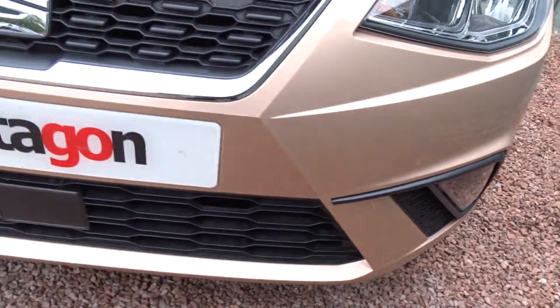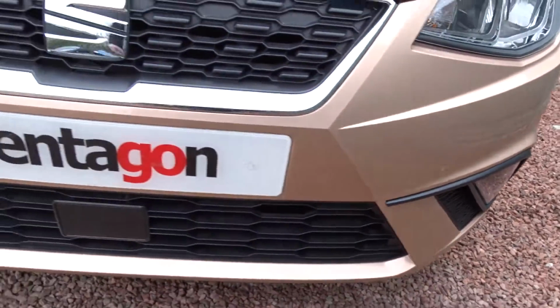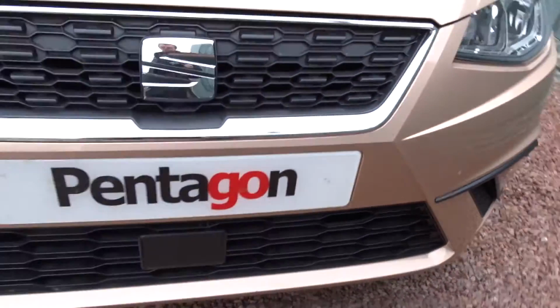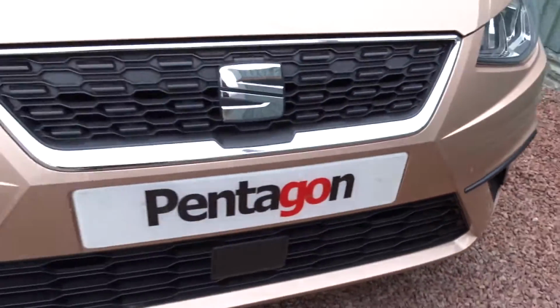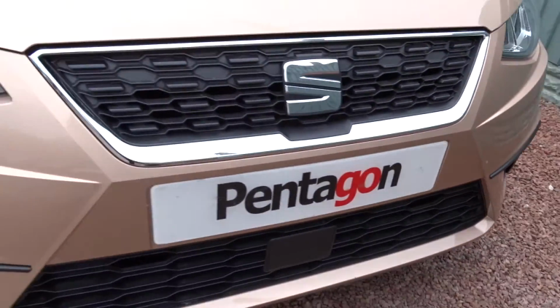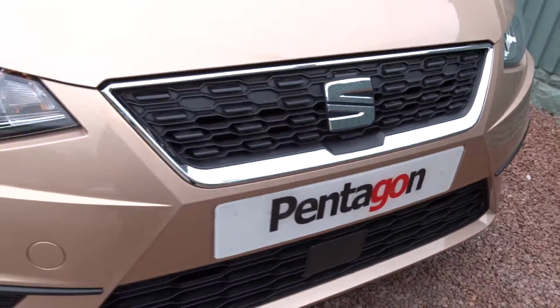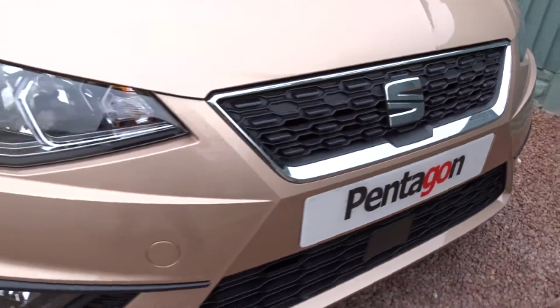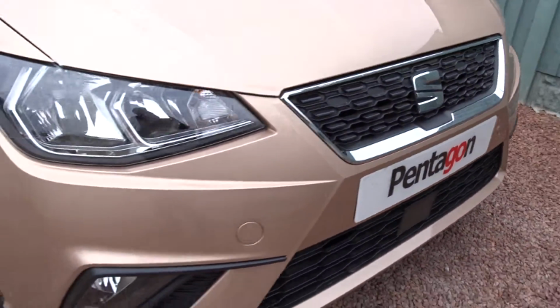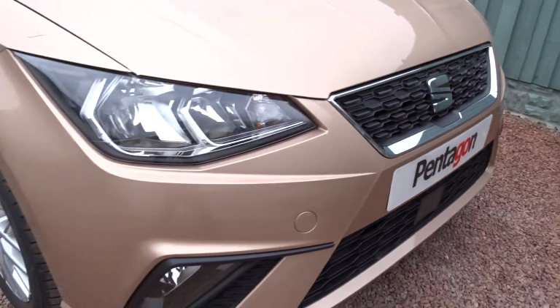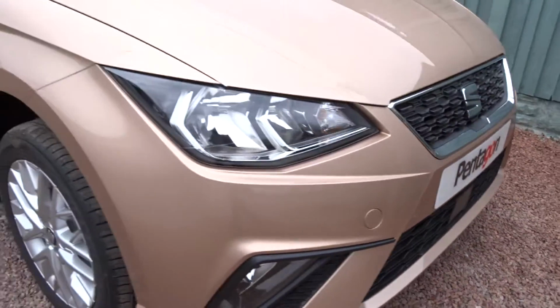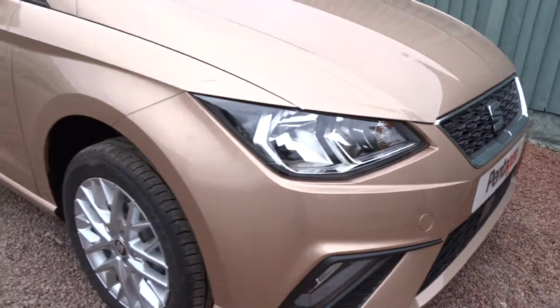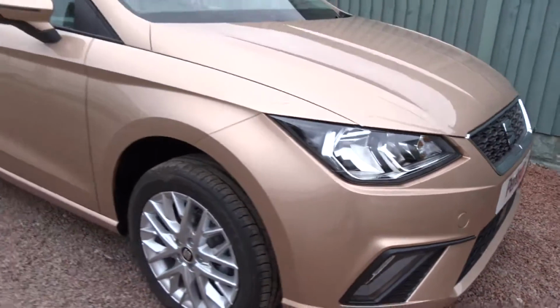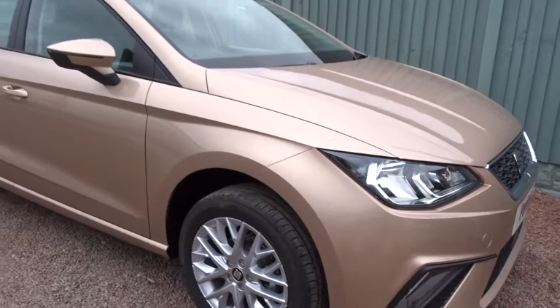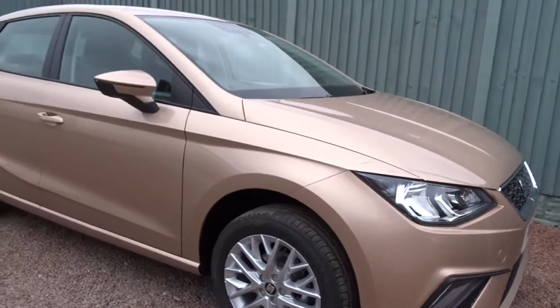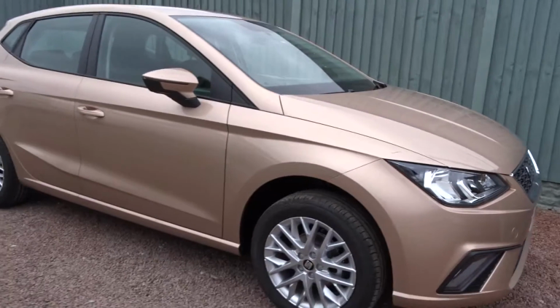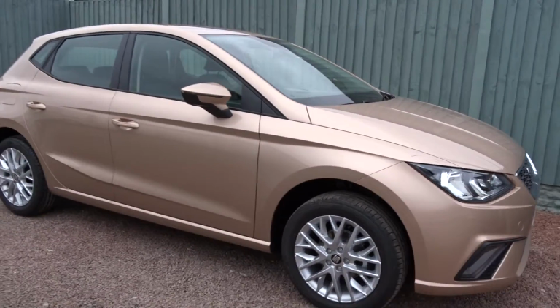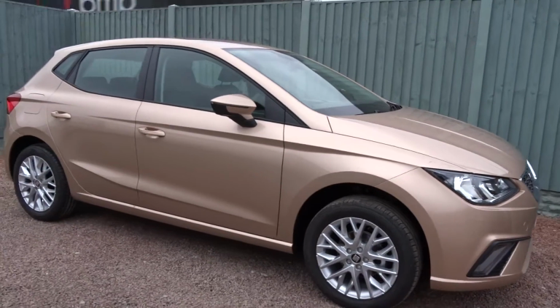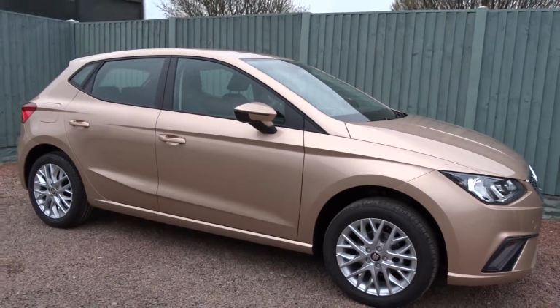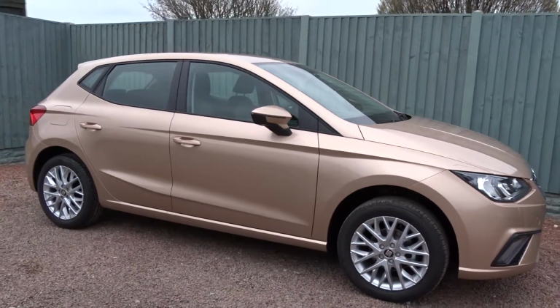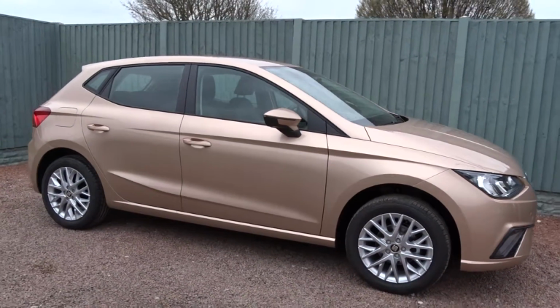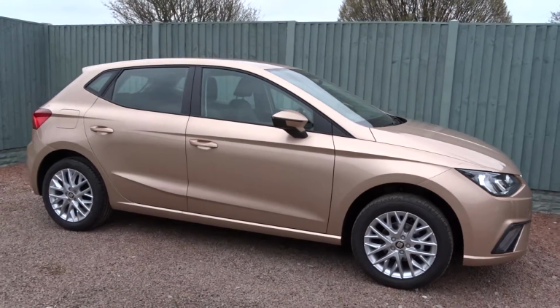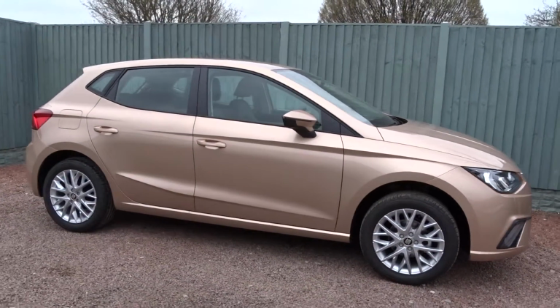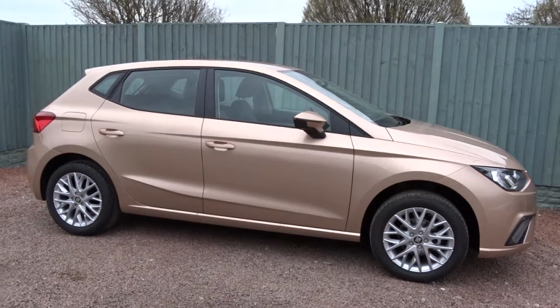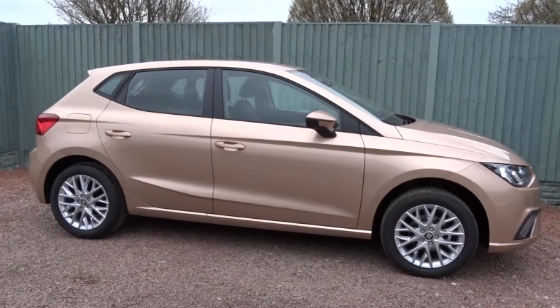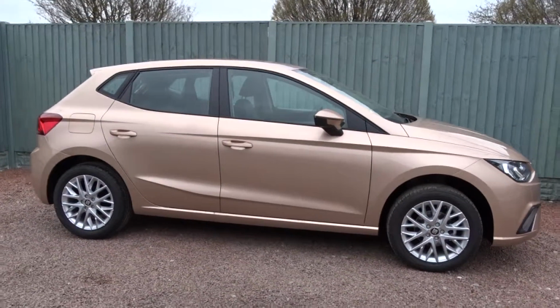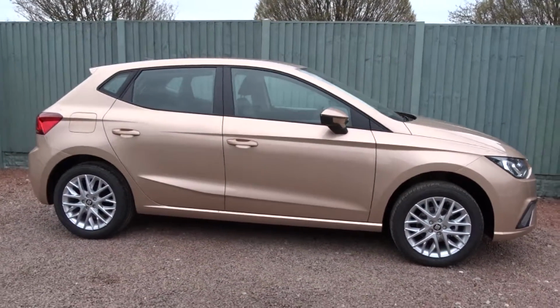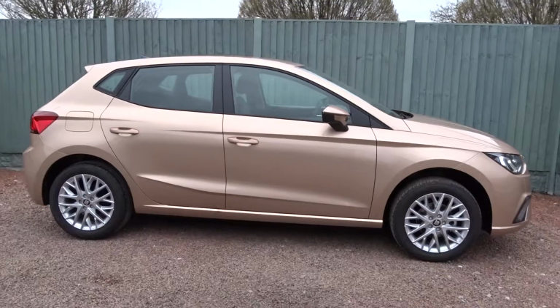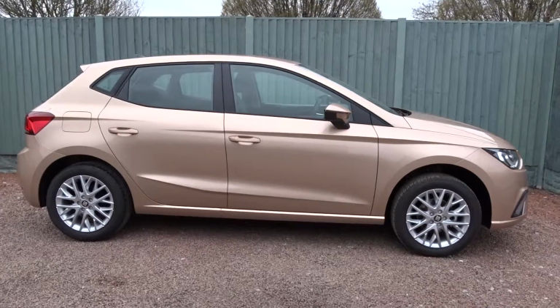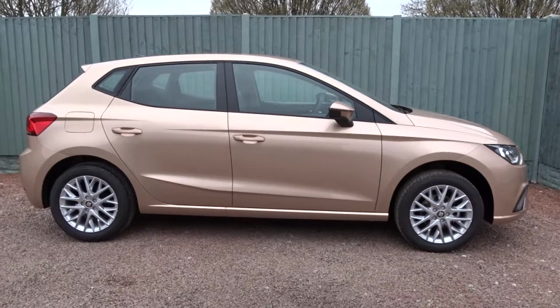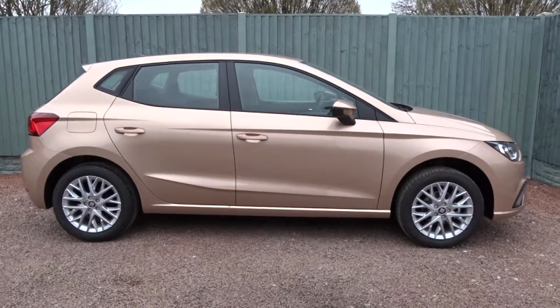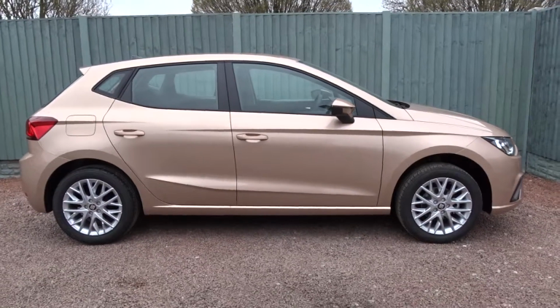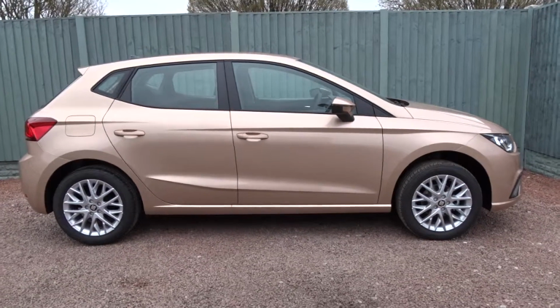The car is available today at Pentagon with manufacturer's warranty. For more information please contact the sales team, who will be more than happy to arrange a viewing or a short test drive at your convenience. Thank you for watching and hopefully see you soon at Pentagon.